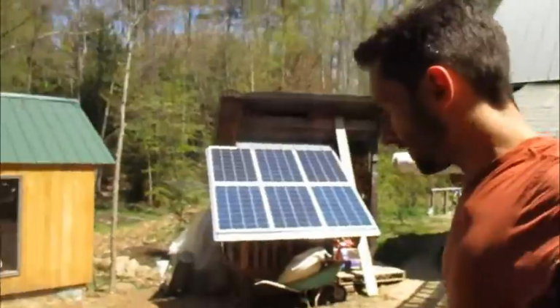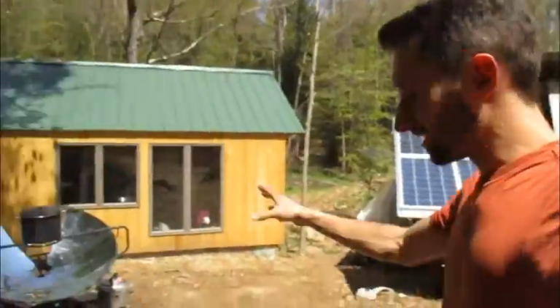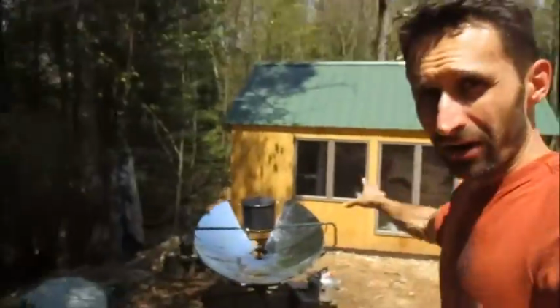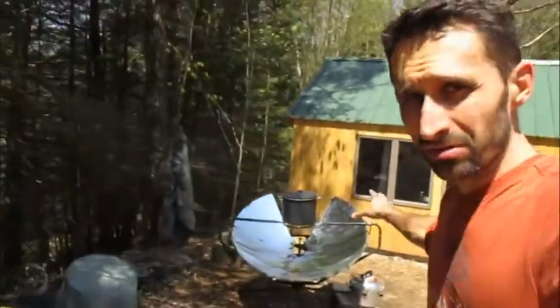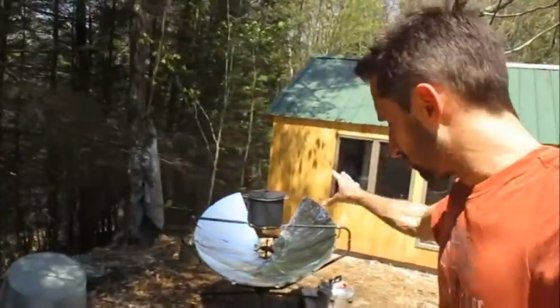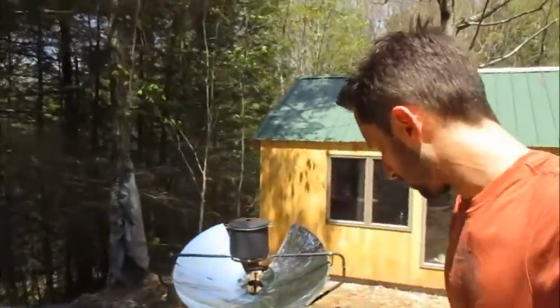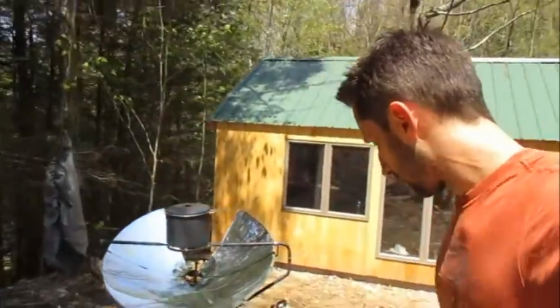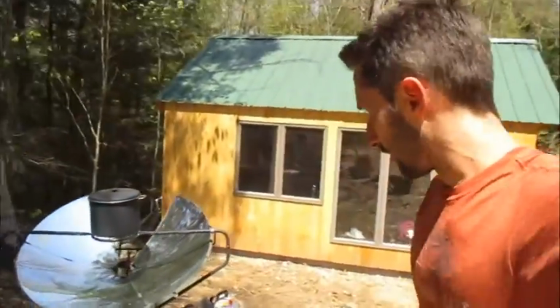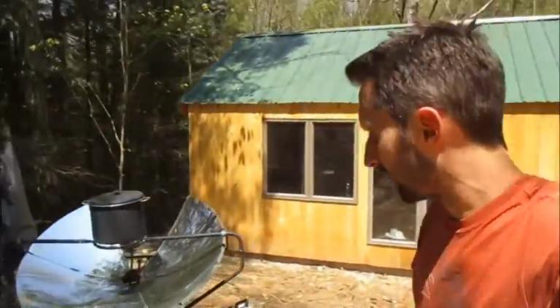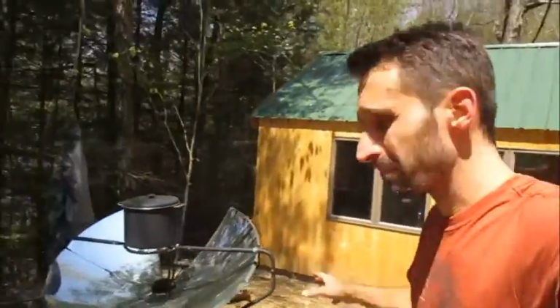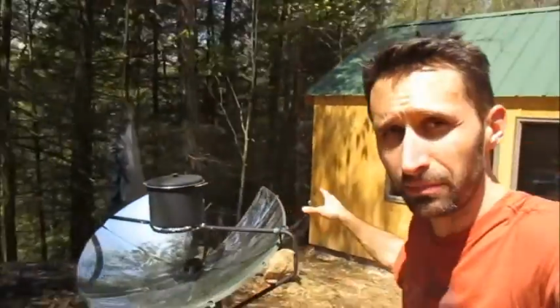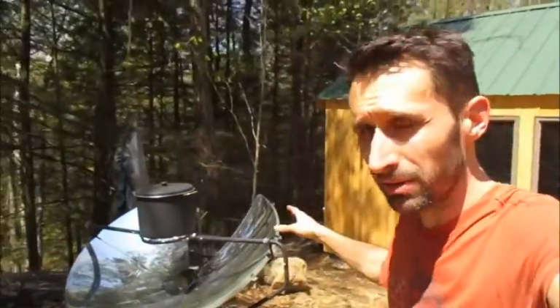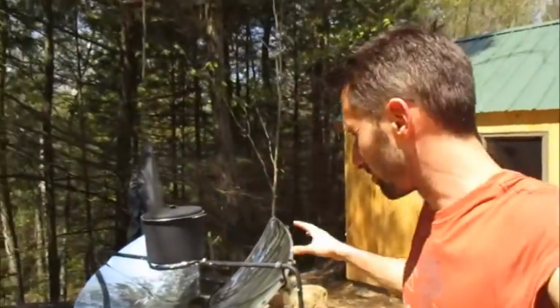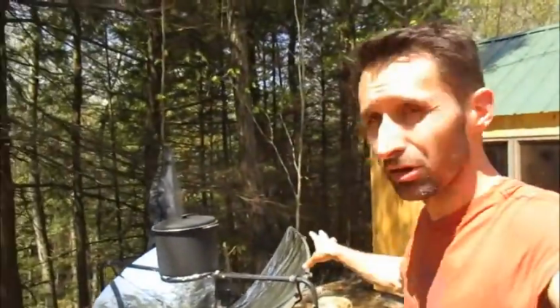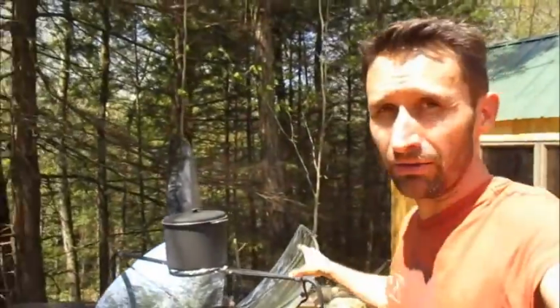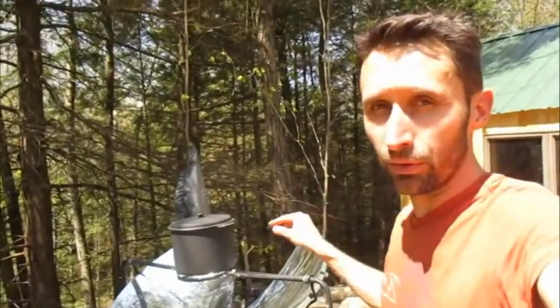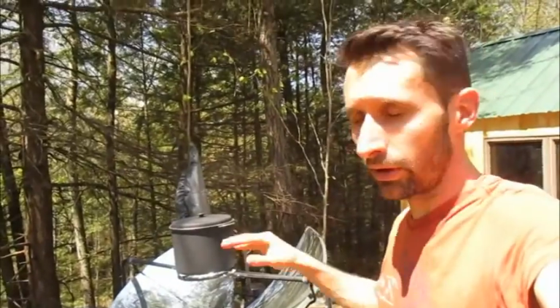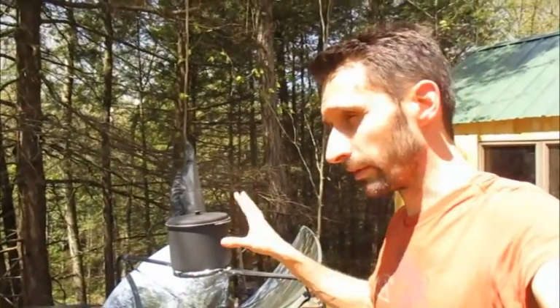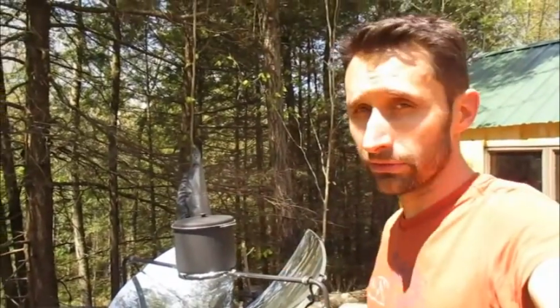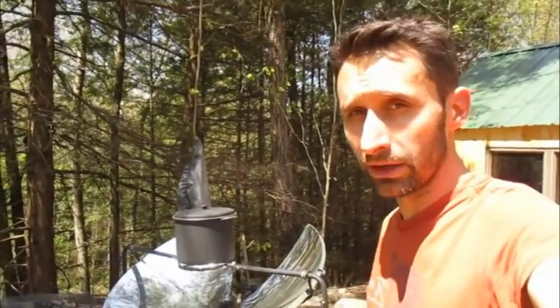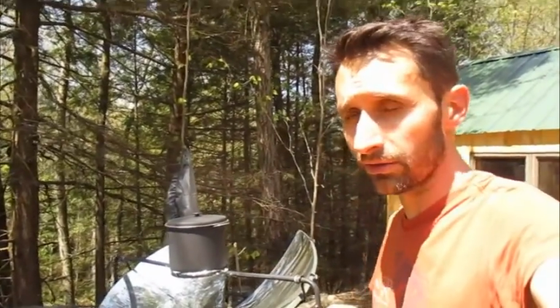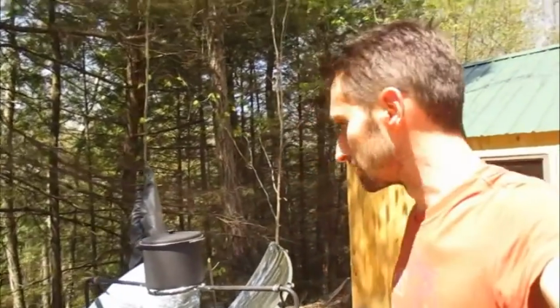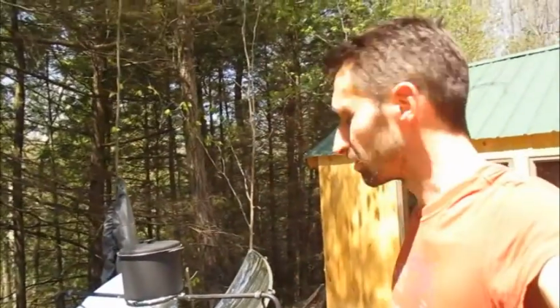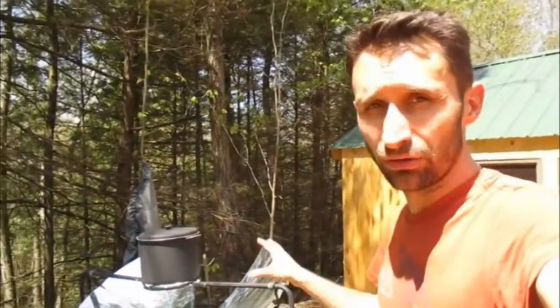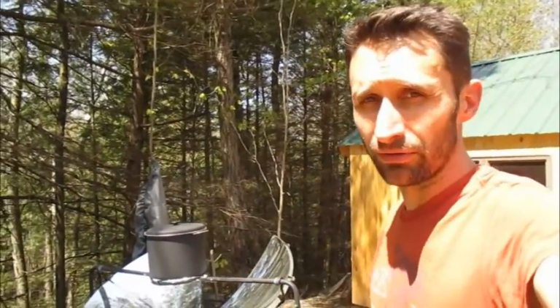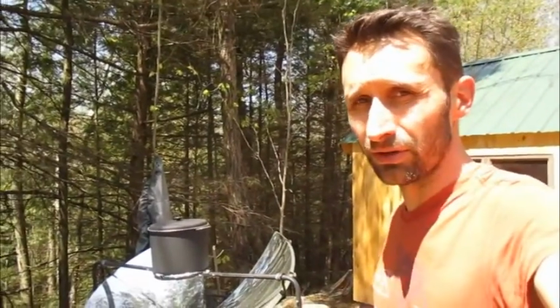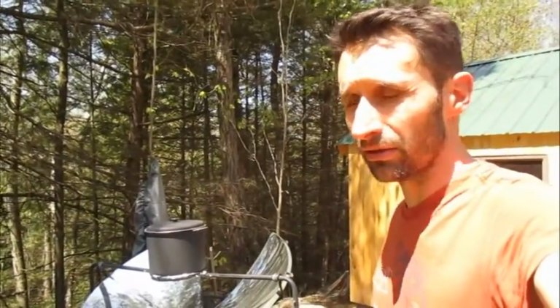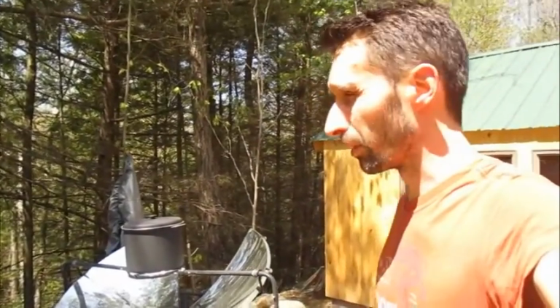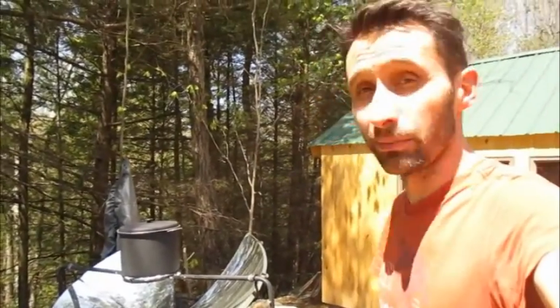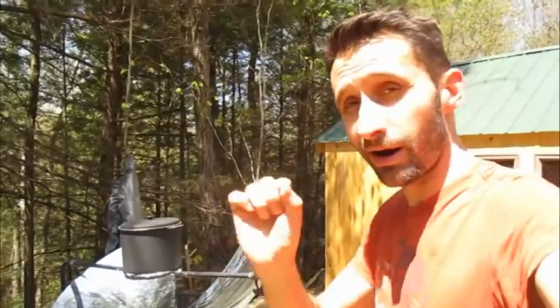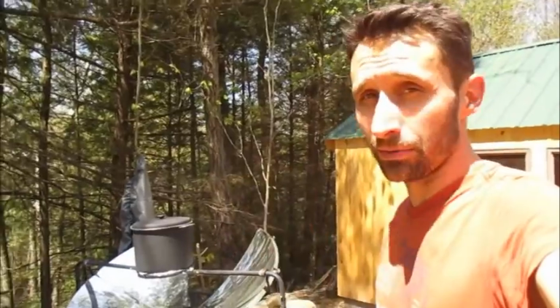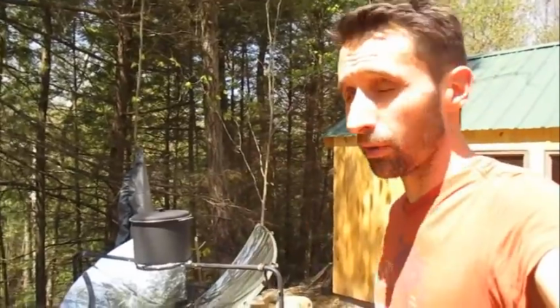I've got this large solar cooker that I've had on my show in the past. Really great for boiling water — nothing else in my experience. Just way too hot for anything other than boiling water, but awesome at boiling water.